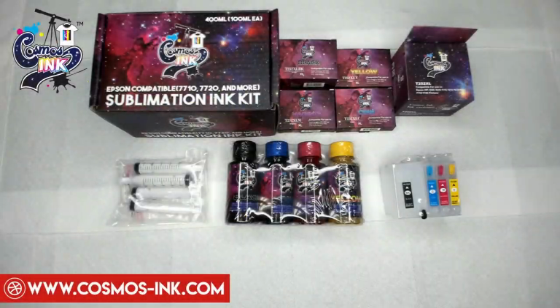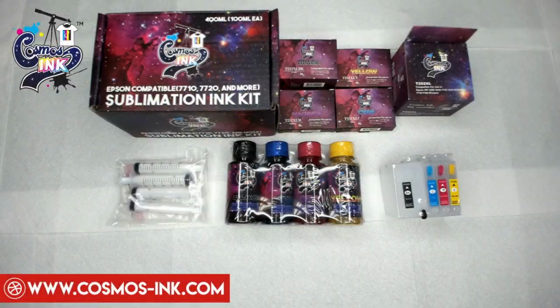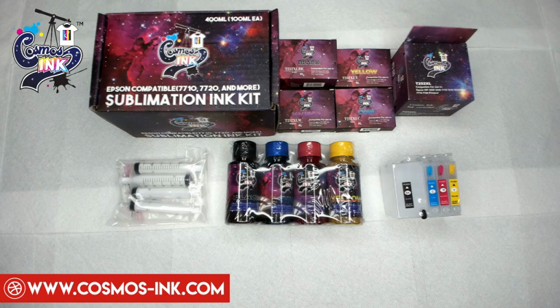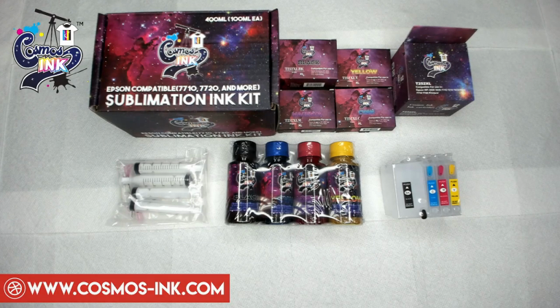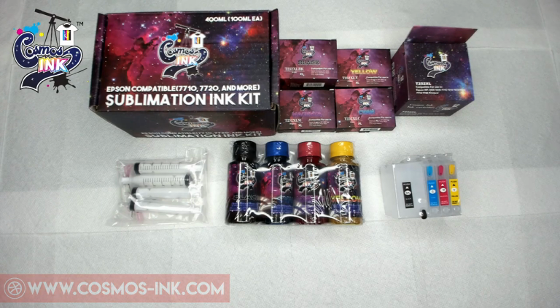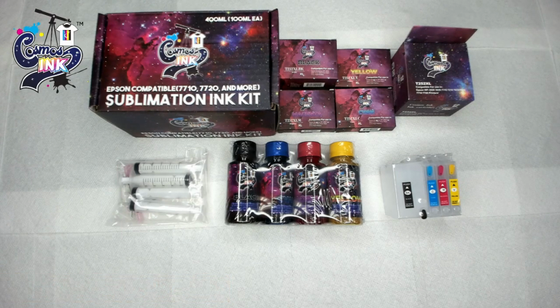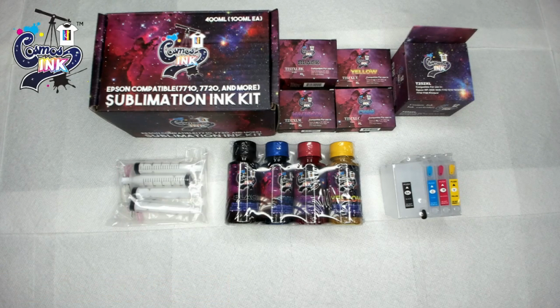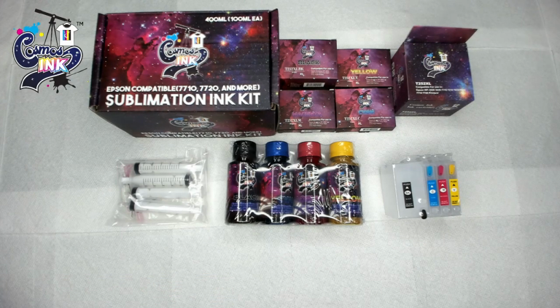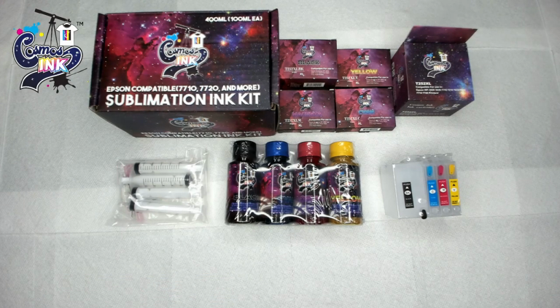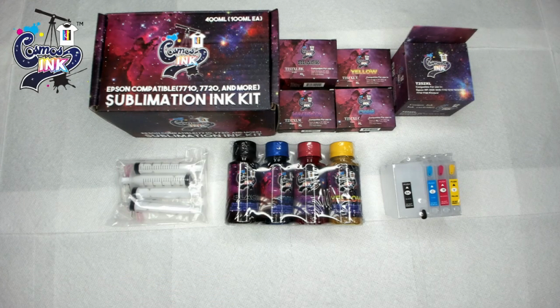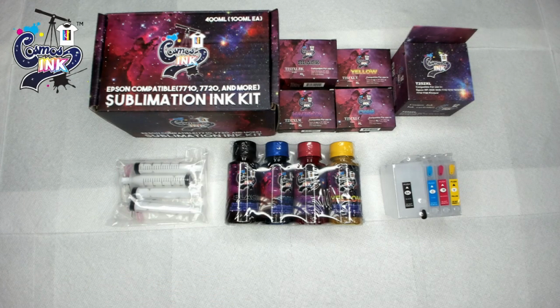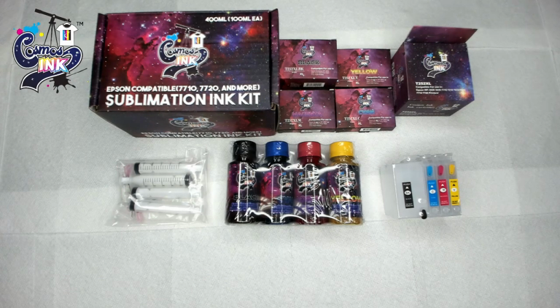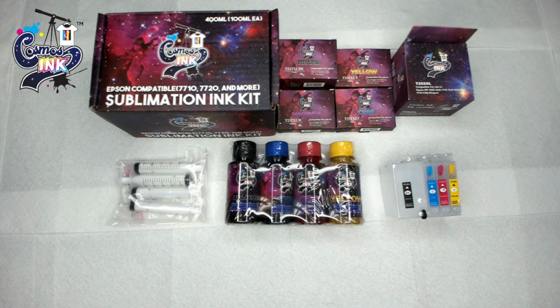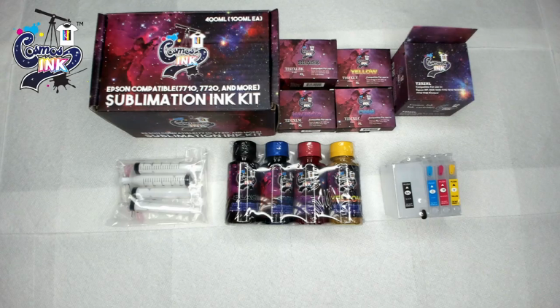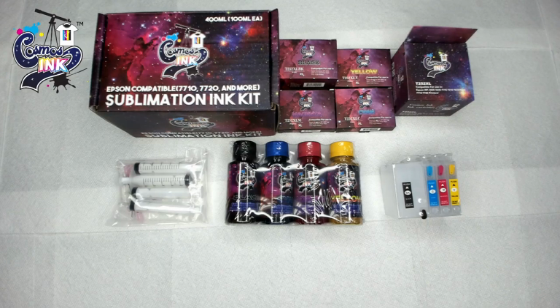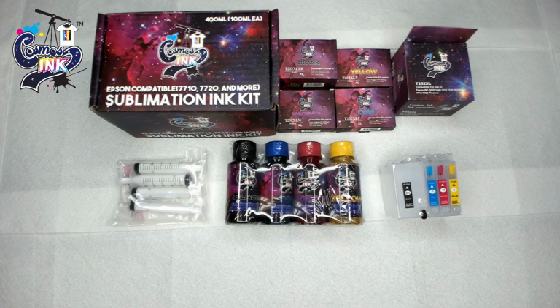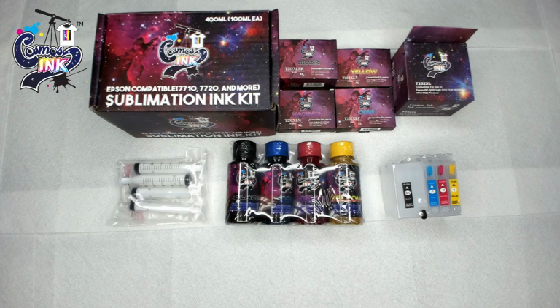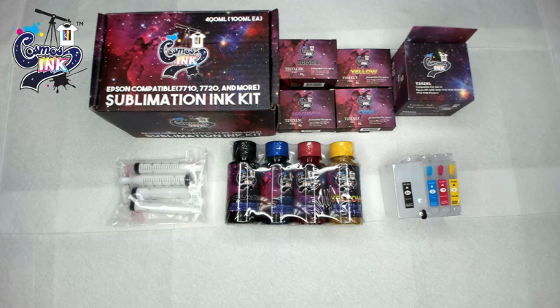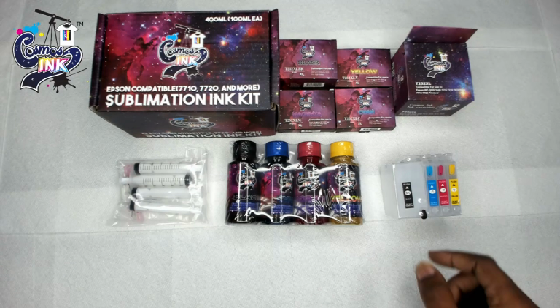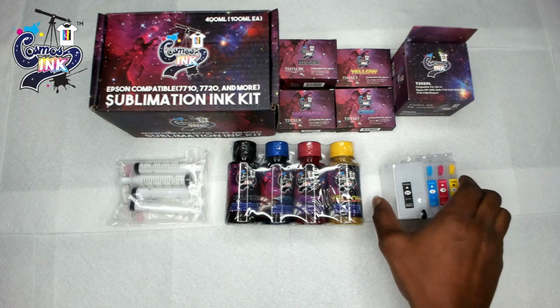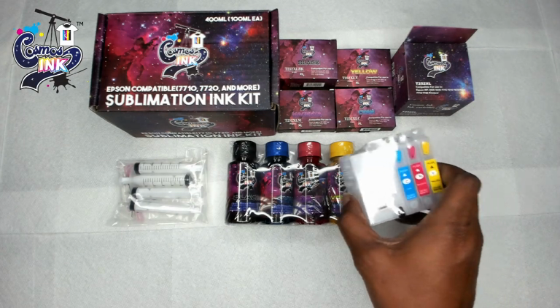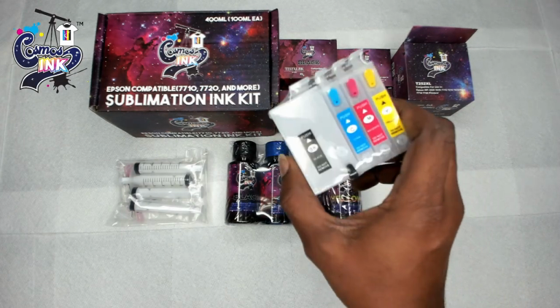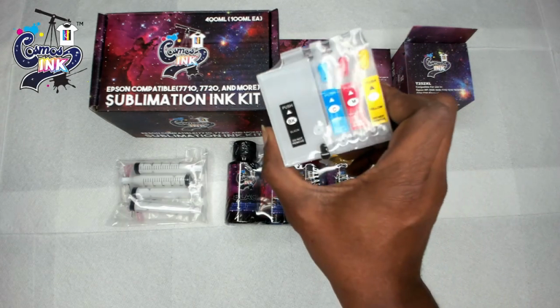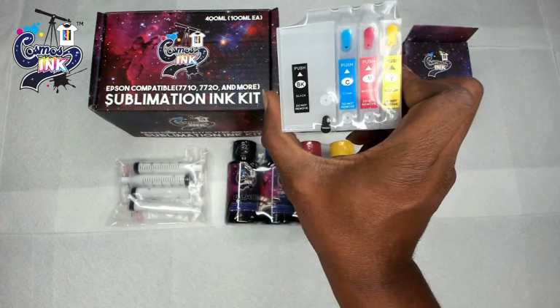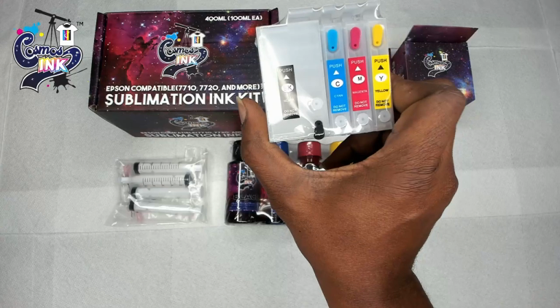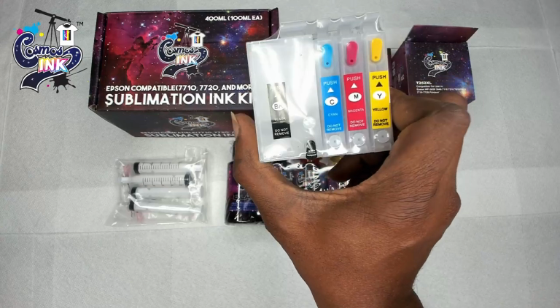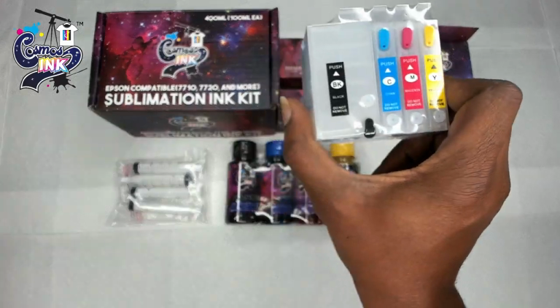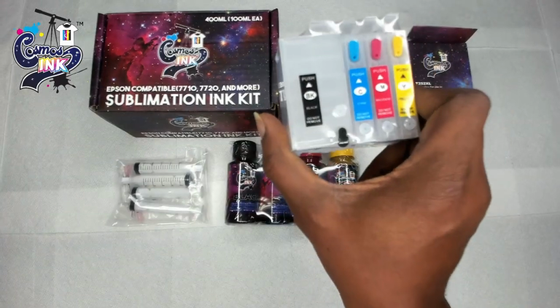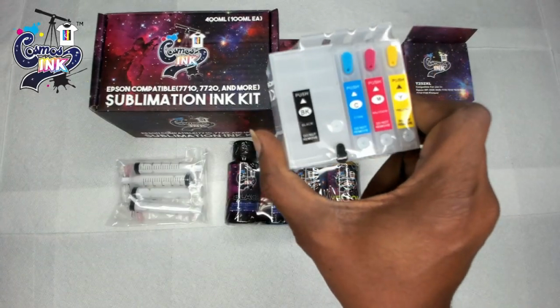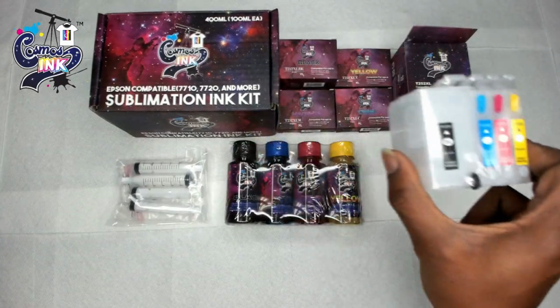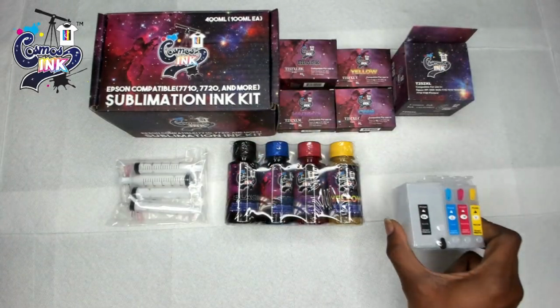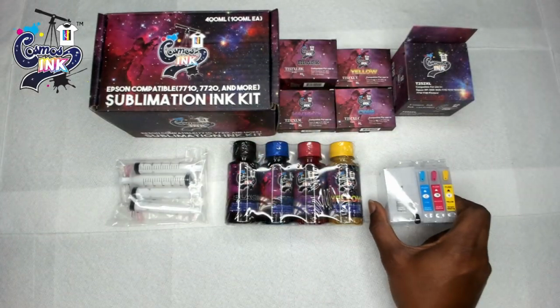What's going on everybody, welcome back again to a brand new video. My name is Angelo from Cosmos Inc, and in today's video I'm going to be showing you all how to properly refill your Epson Workforce refillable cartridges.